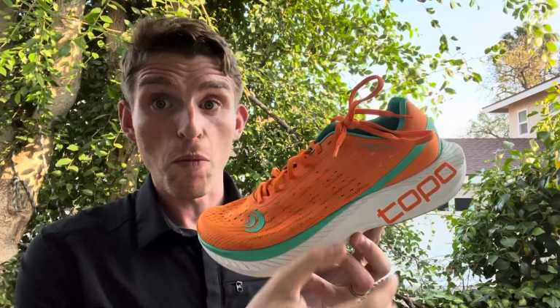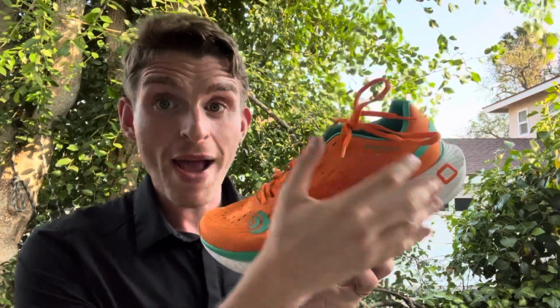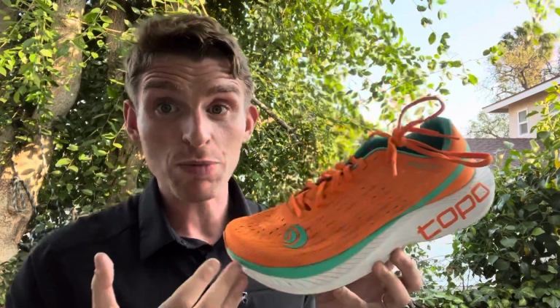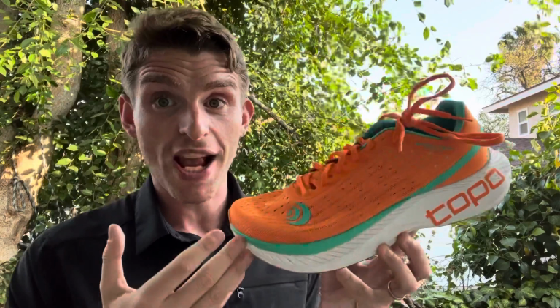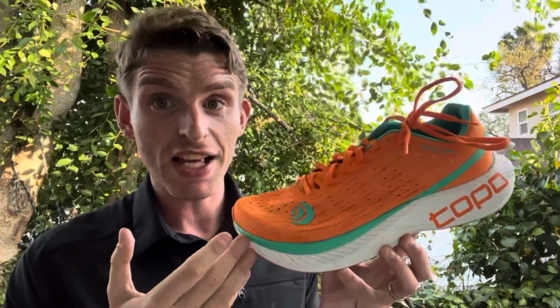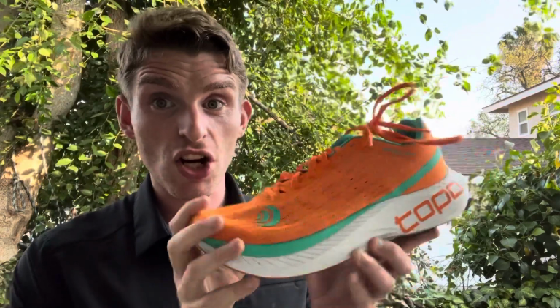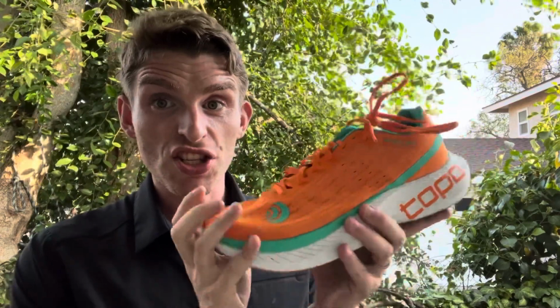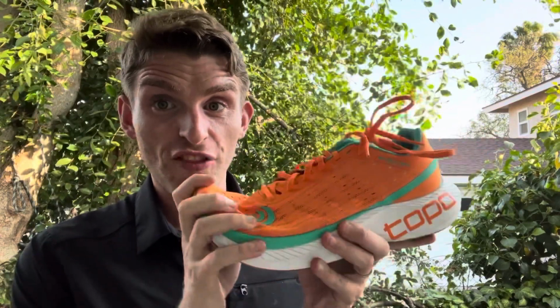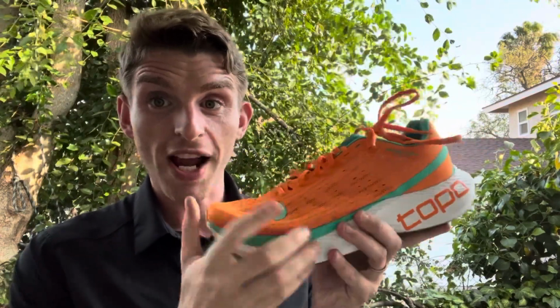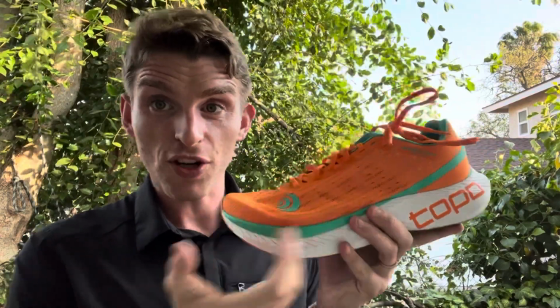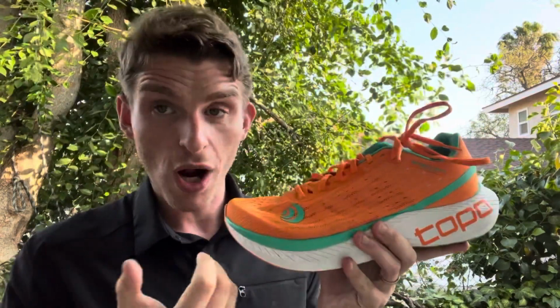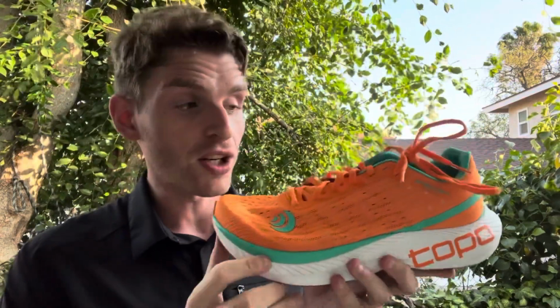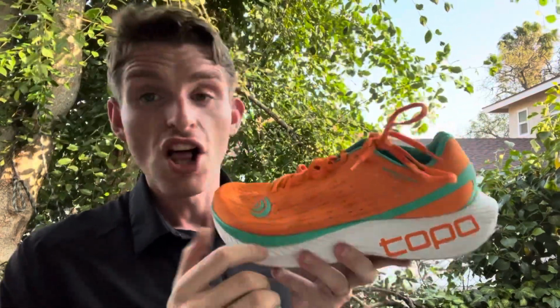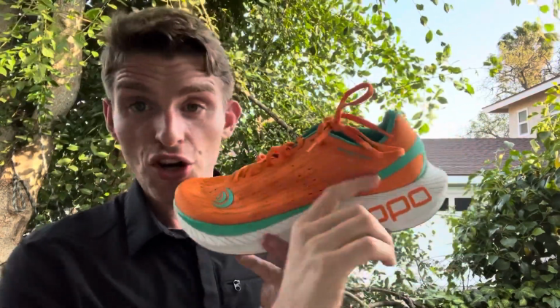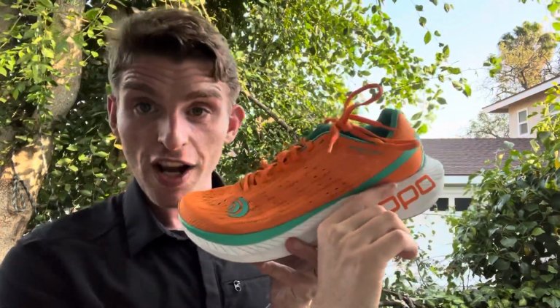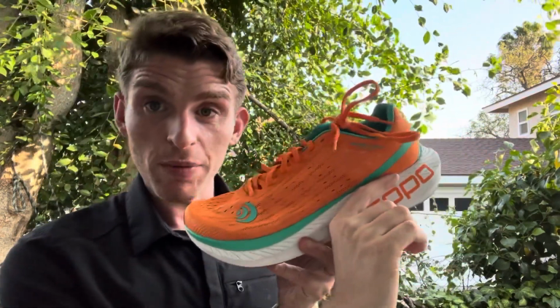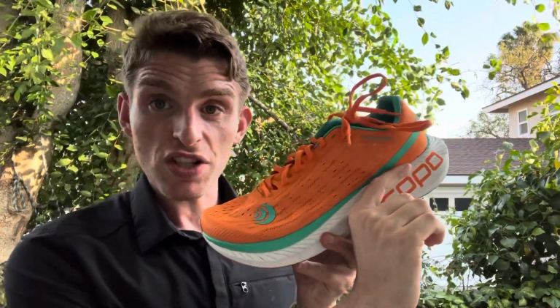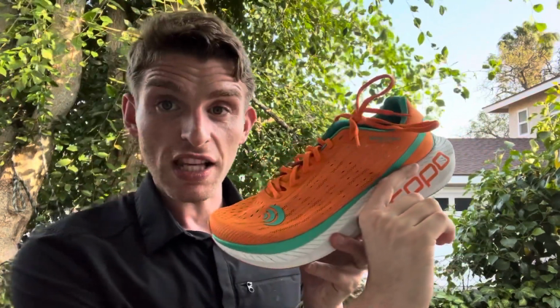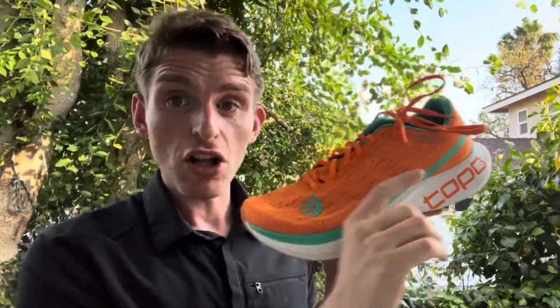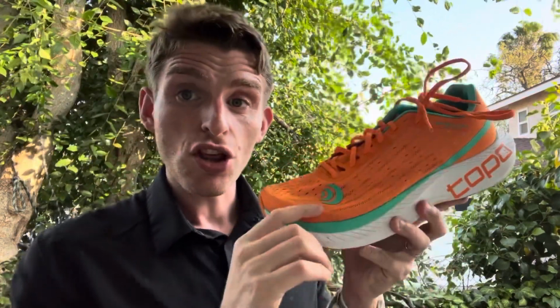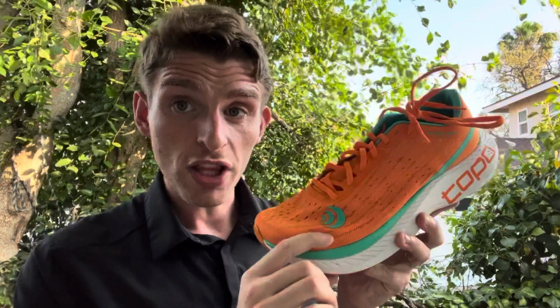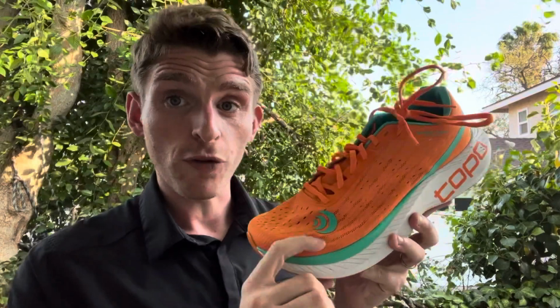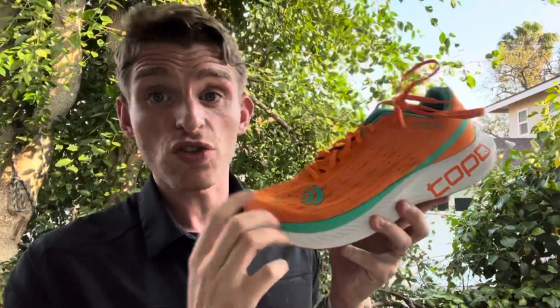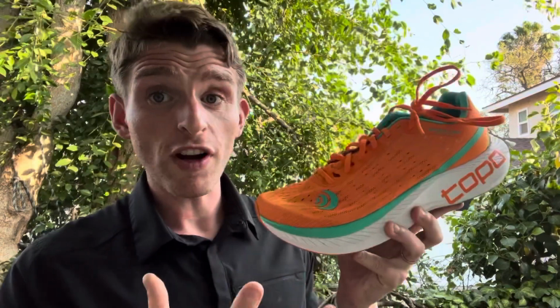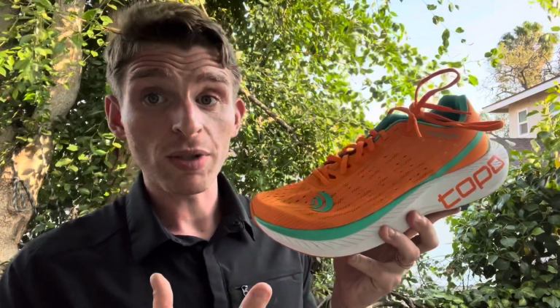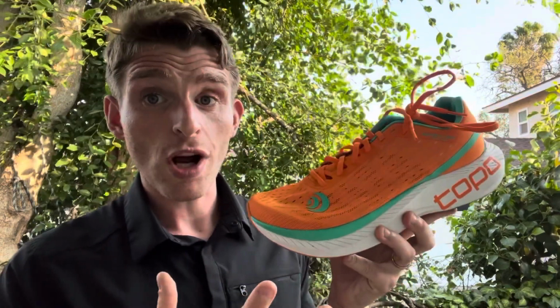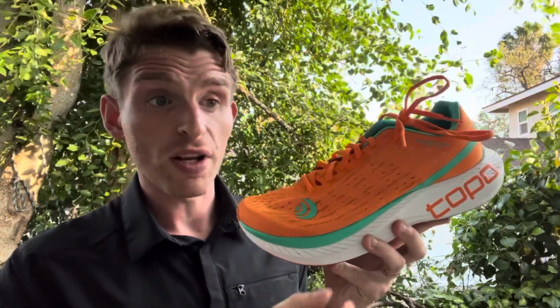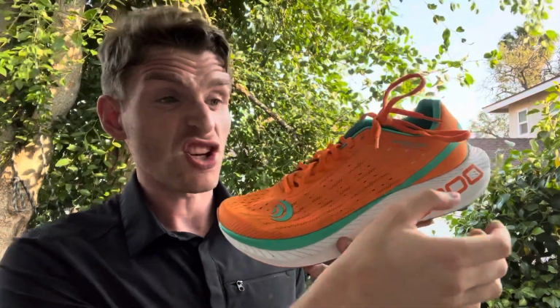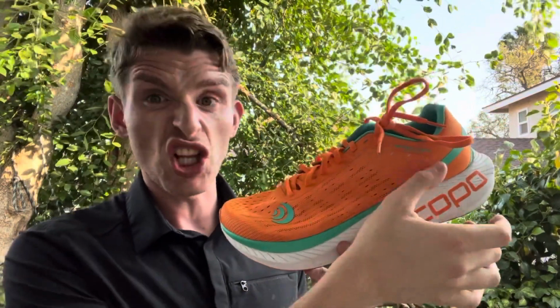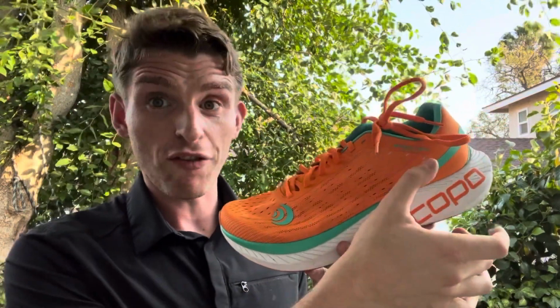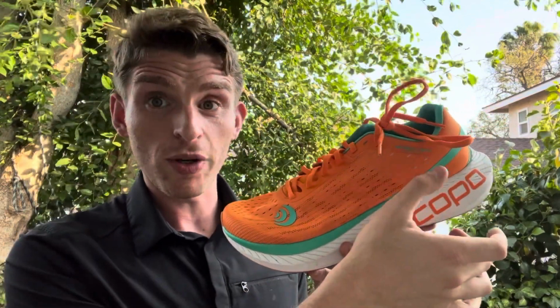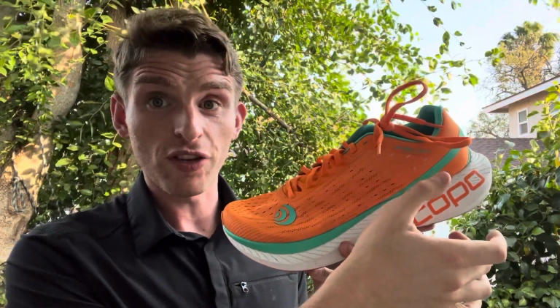So maximal stack height here, stiff ride, very rockered — 35 millimeters in the heel, 30 in the forefoot, so still a five millimeter drop, but it's a lot of foam underfoot.